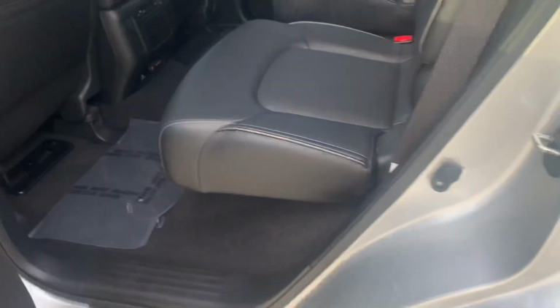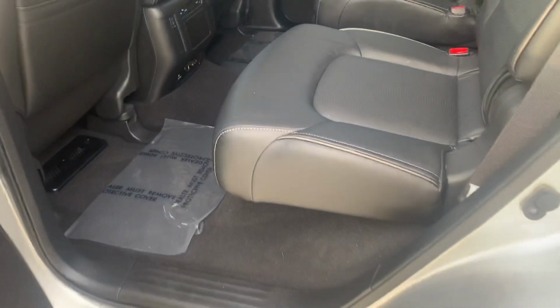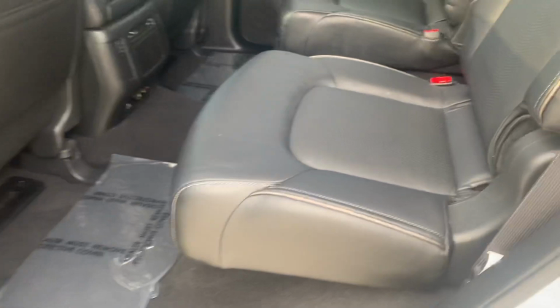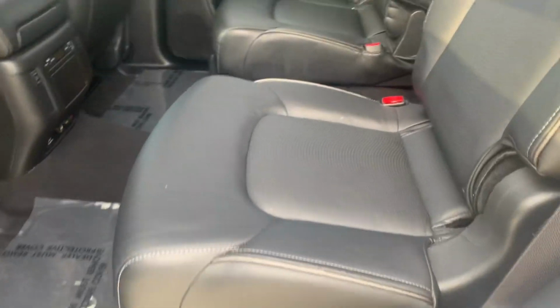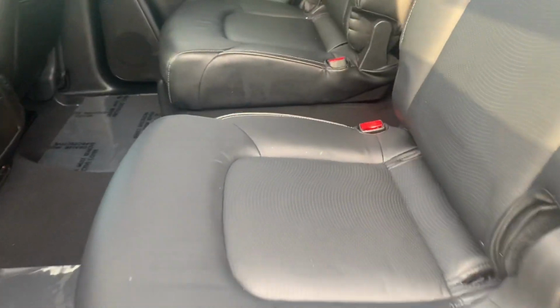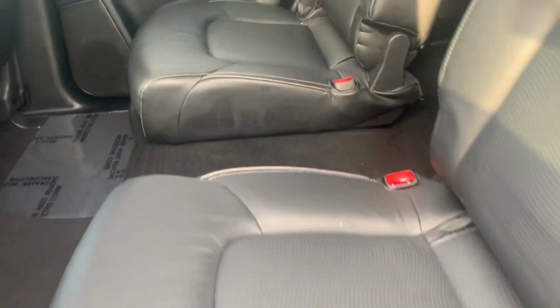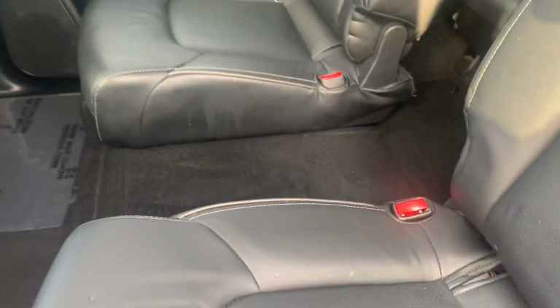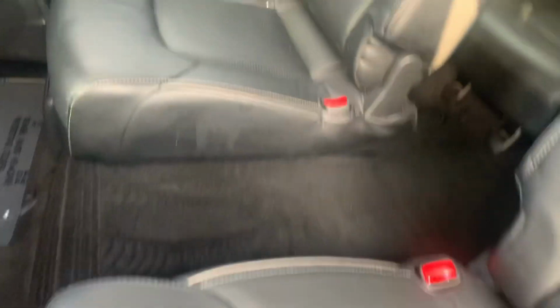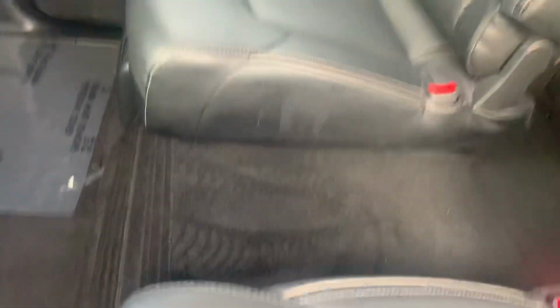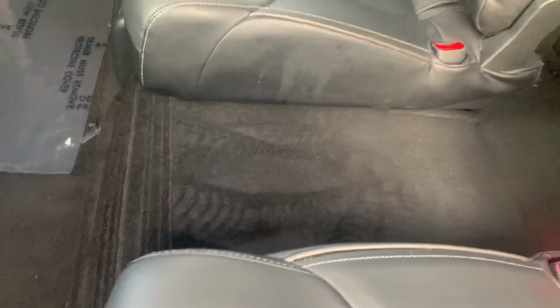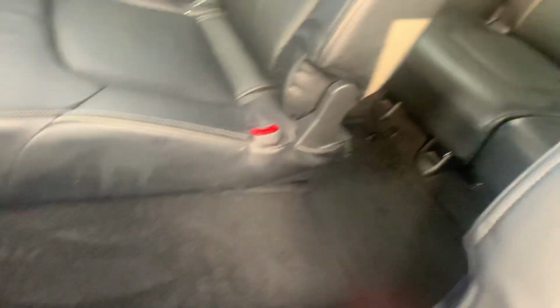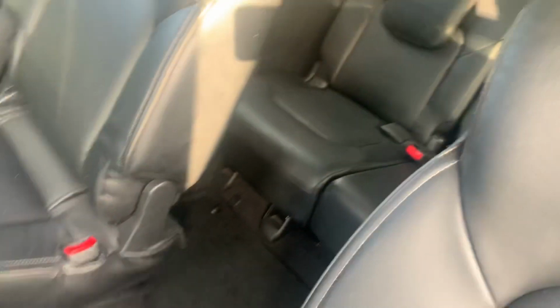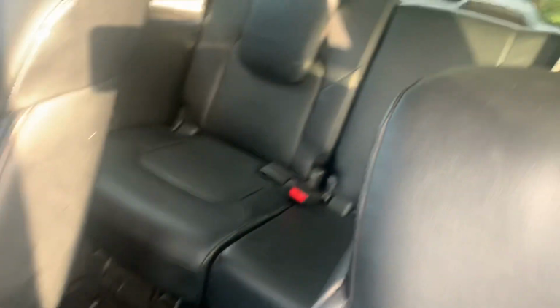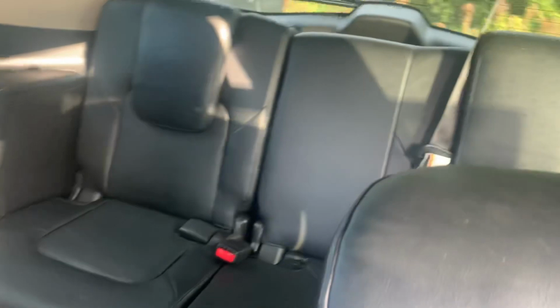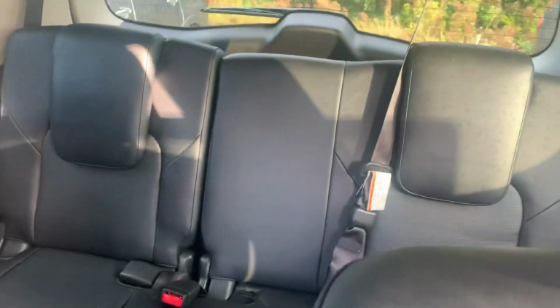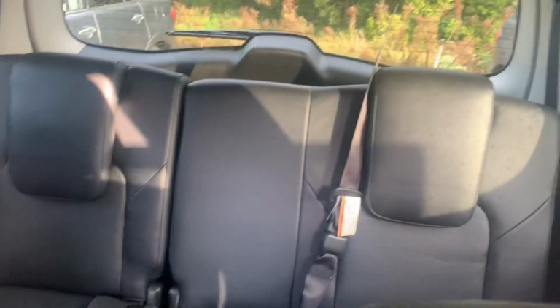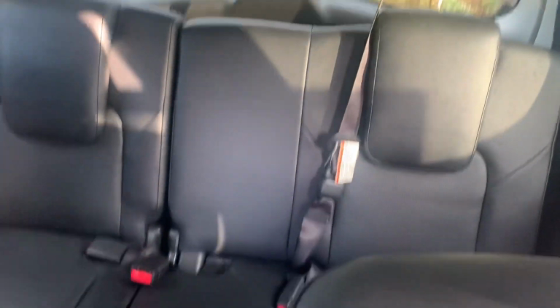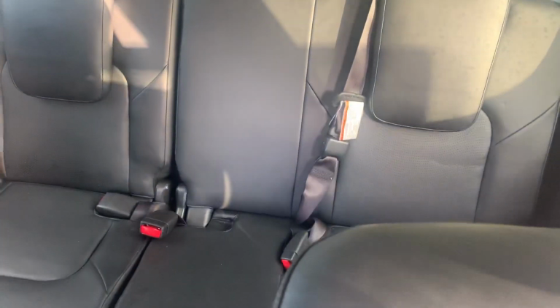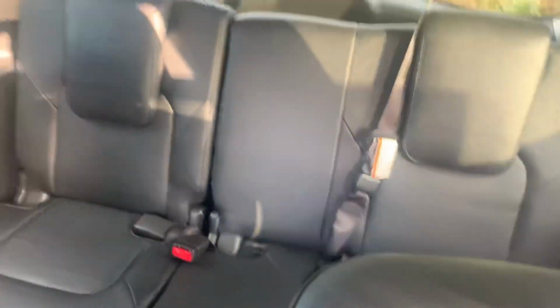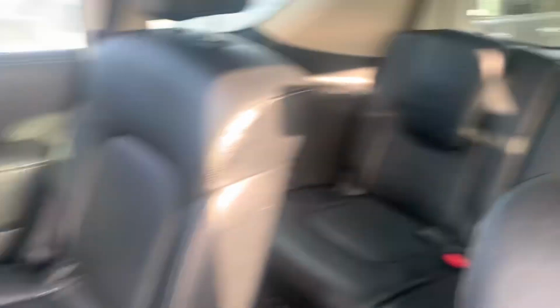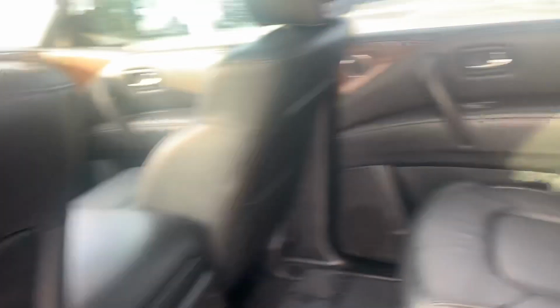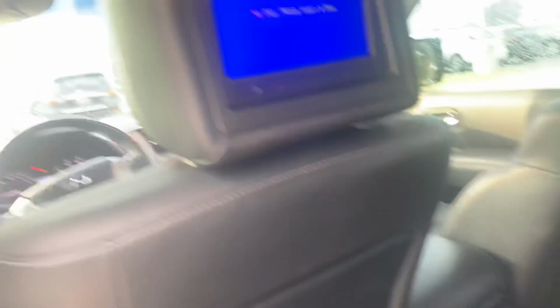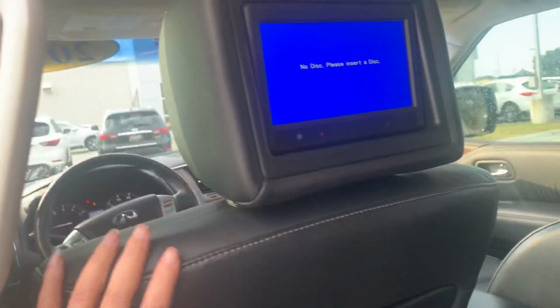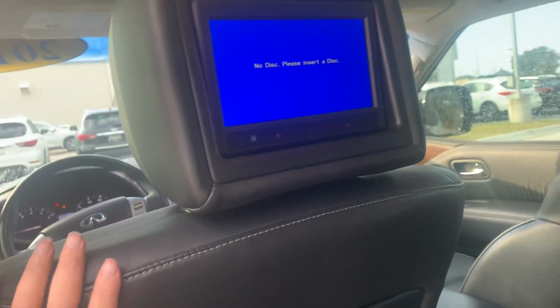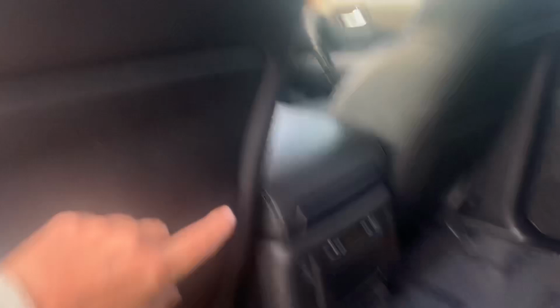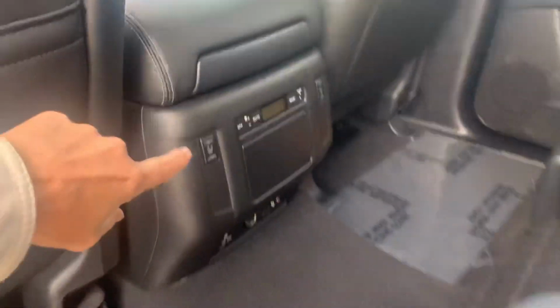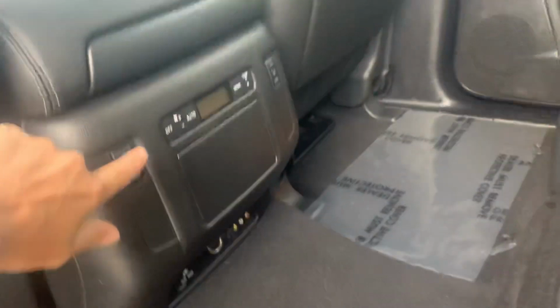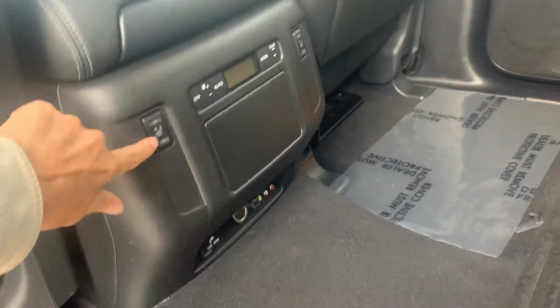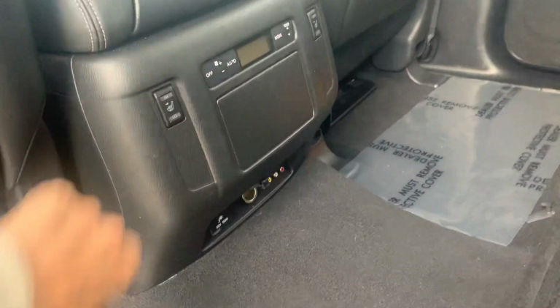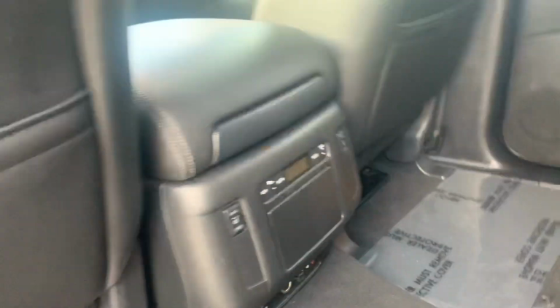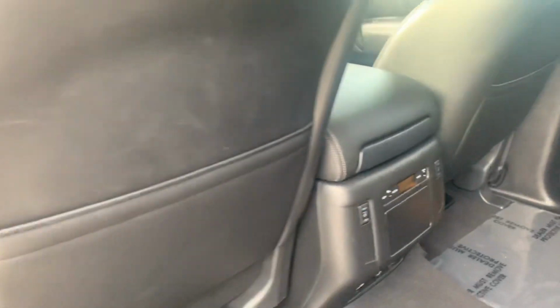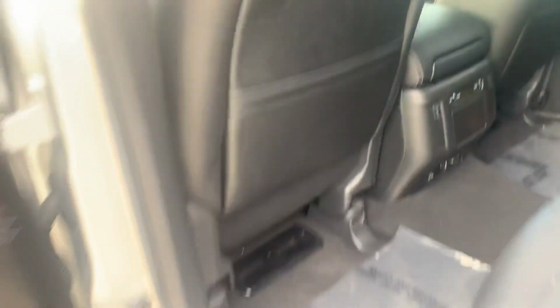Here is the second row with that mat down, so it looks really good as you just pass through to that third row. Third row looks good too. This does have the theater, and also heated seats in the second row, so that's very nice.